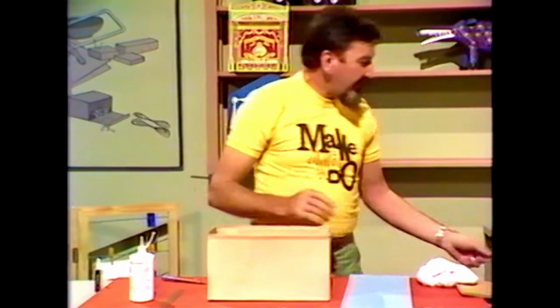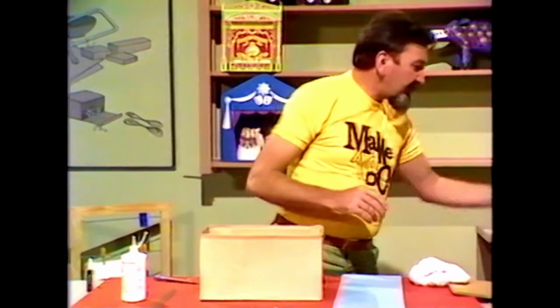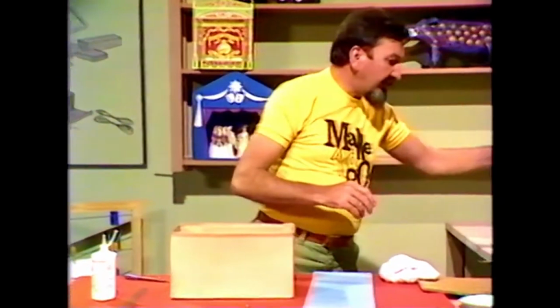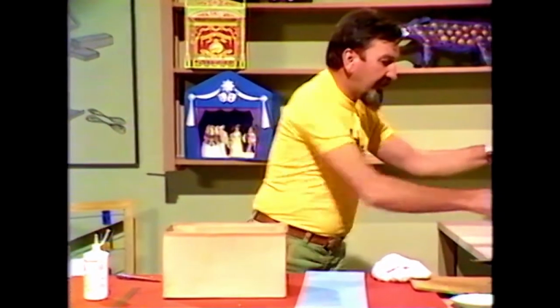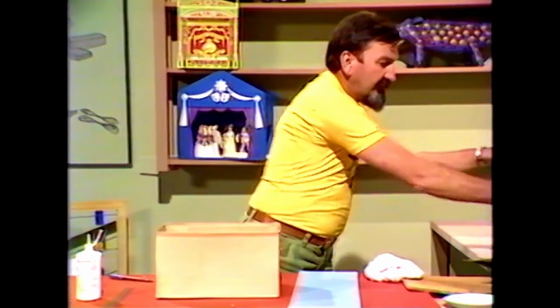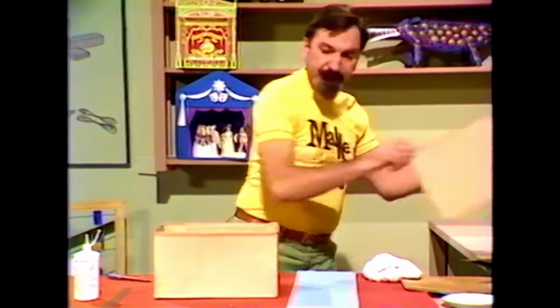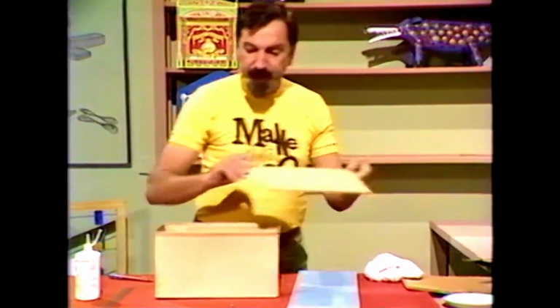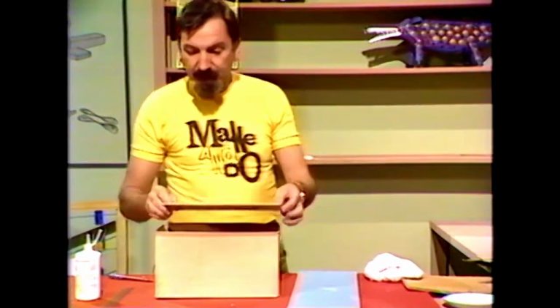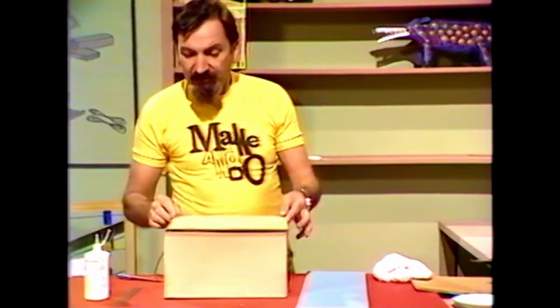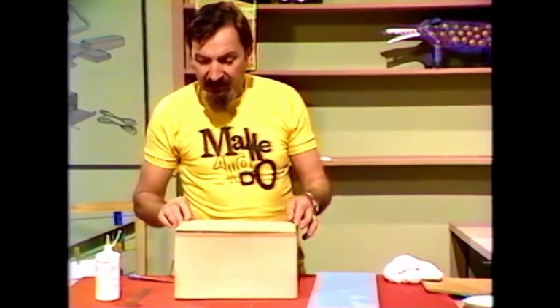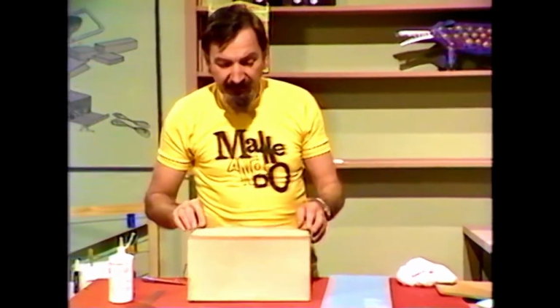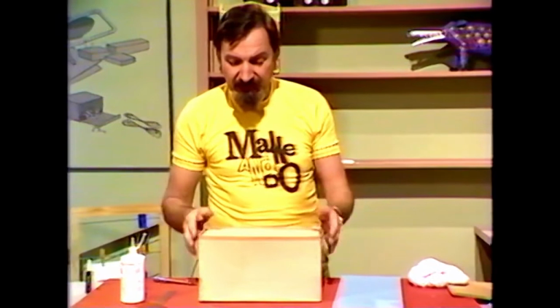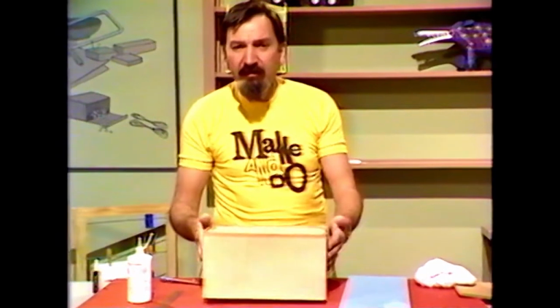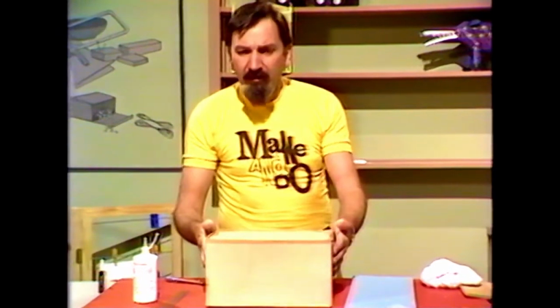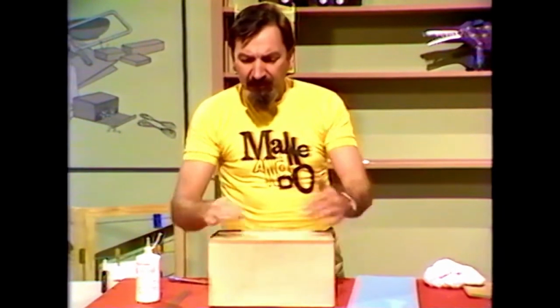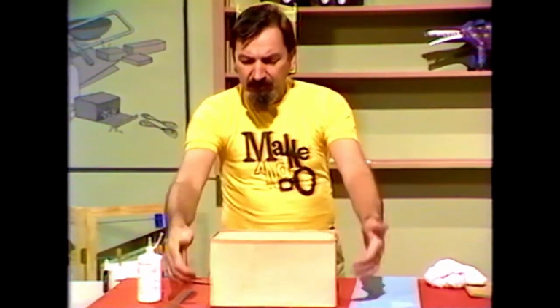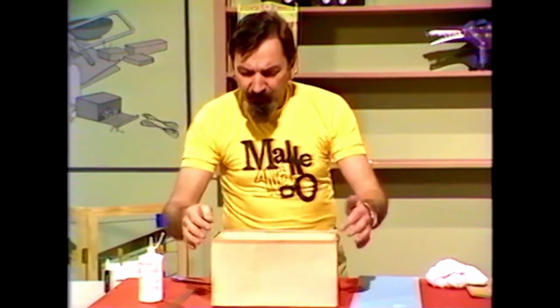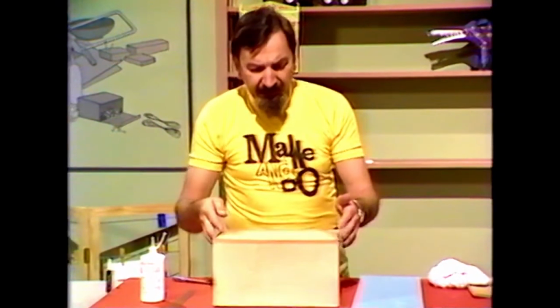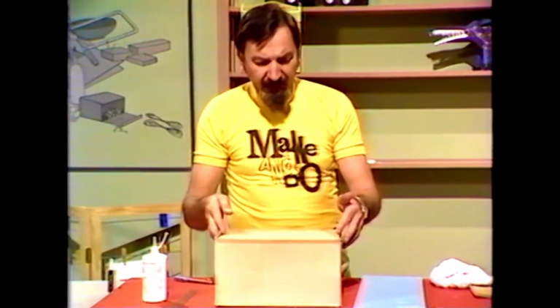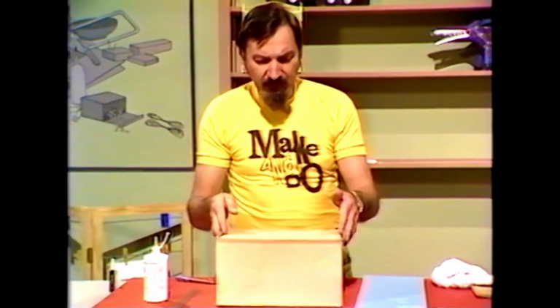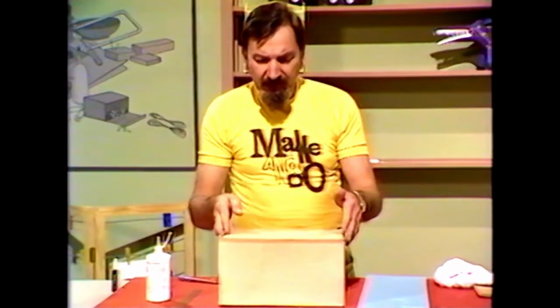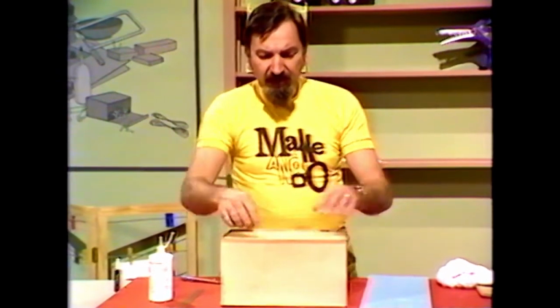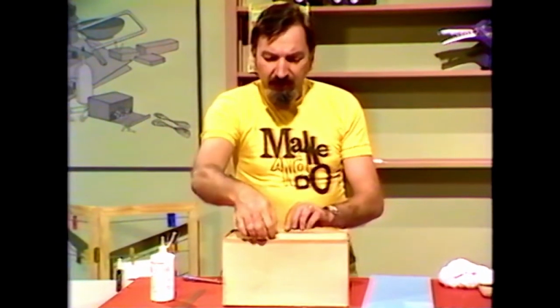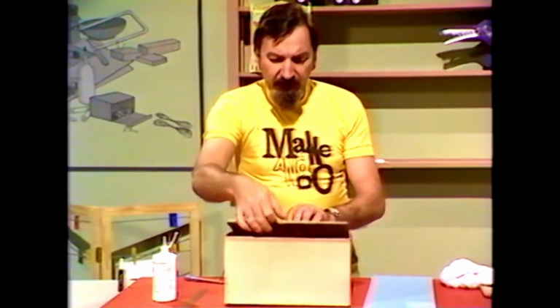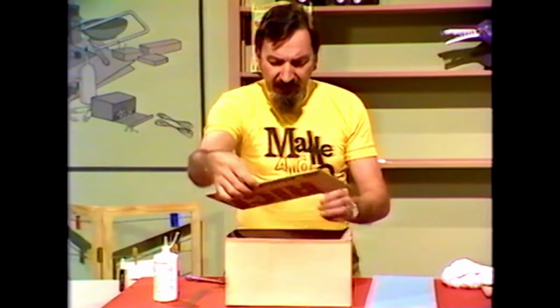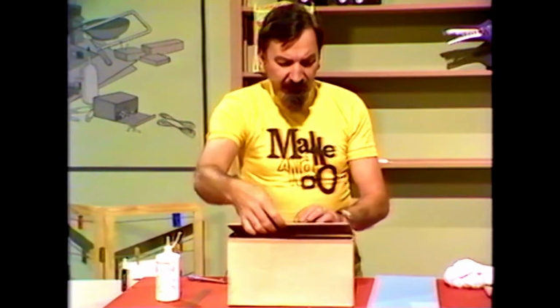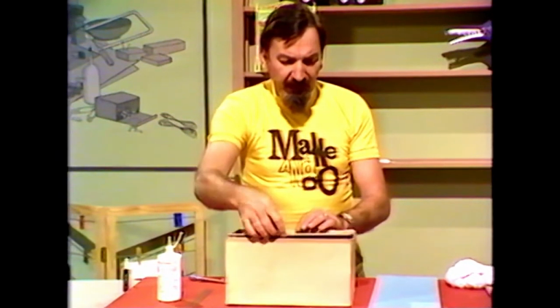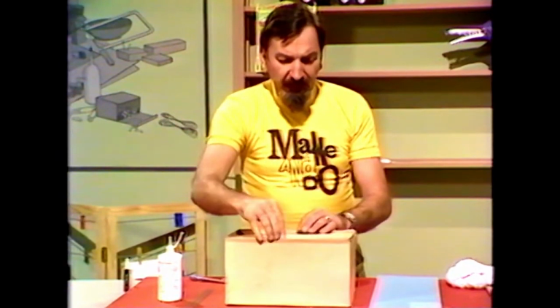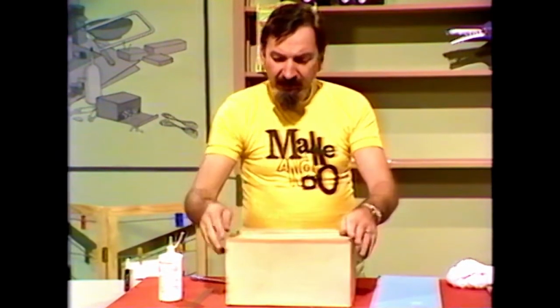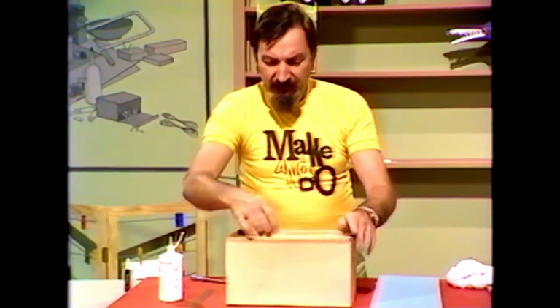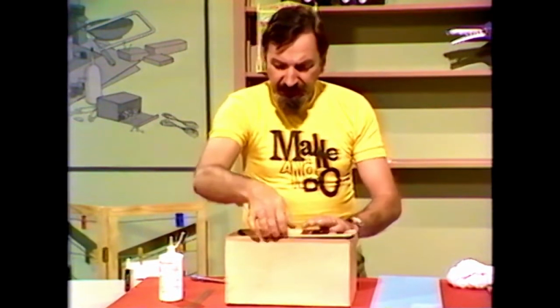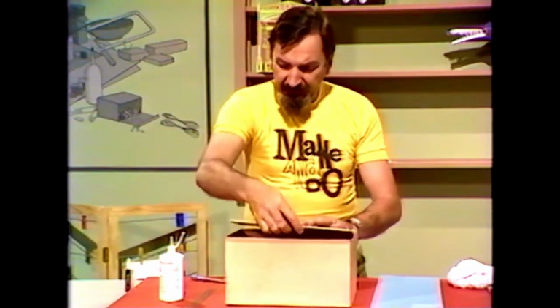Then we will cut out a lid. This is again cut from the side of a cardboard carton, a rather large one, so that it is the same material throughout. And that fits there nice and snugly.